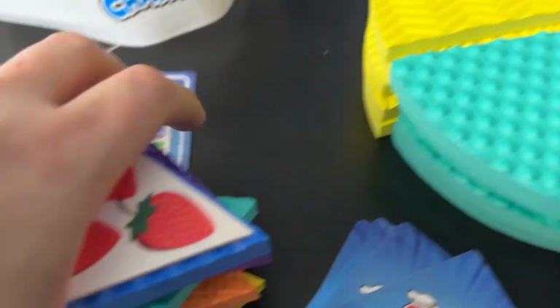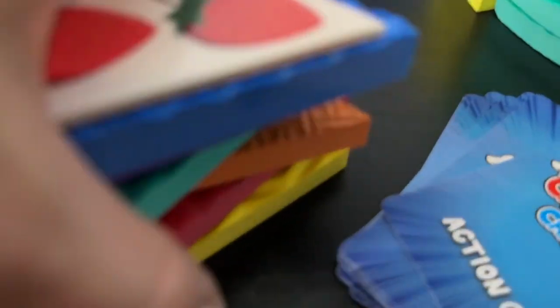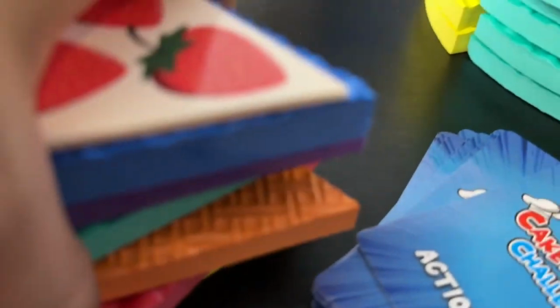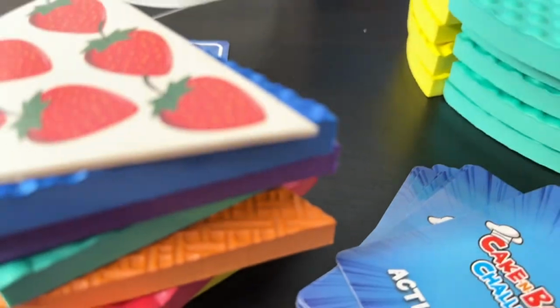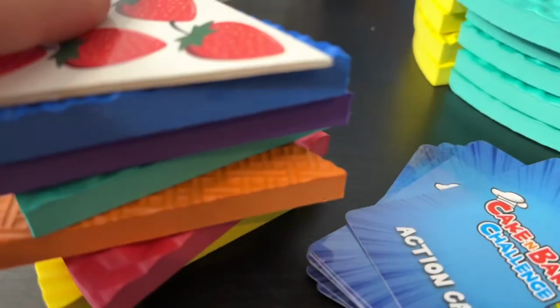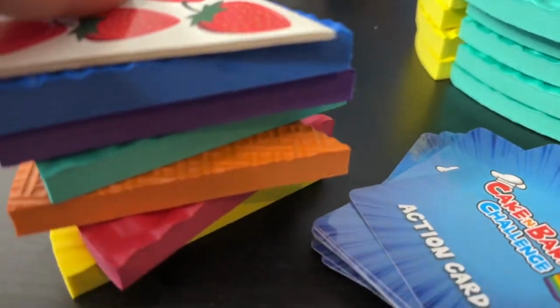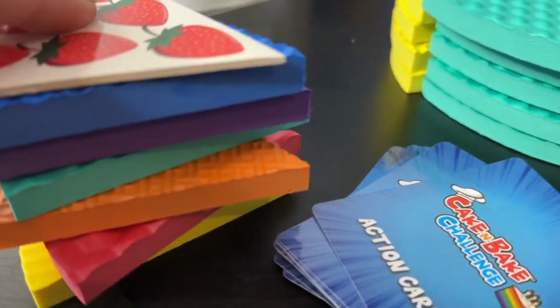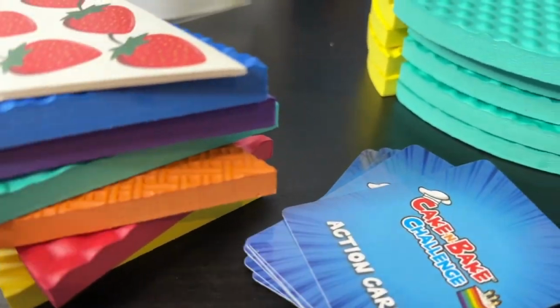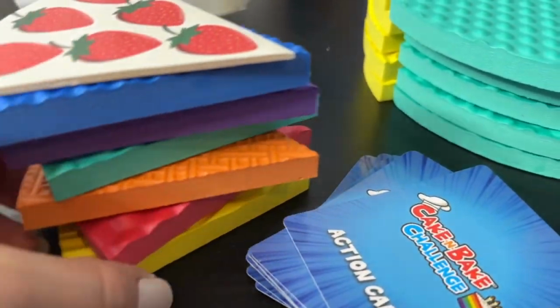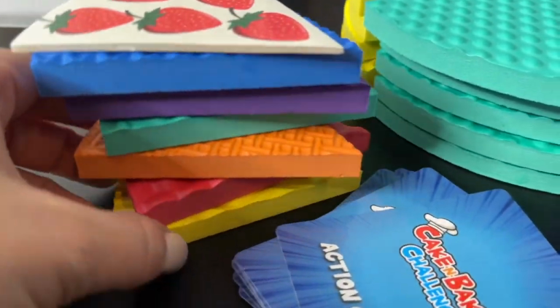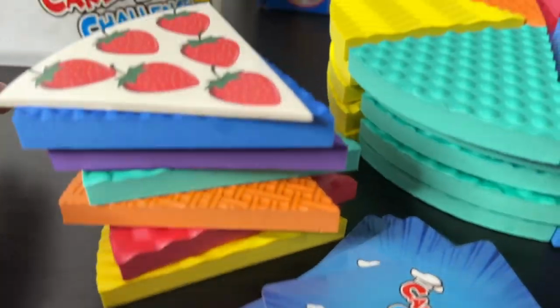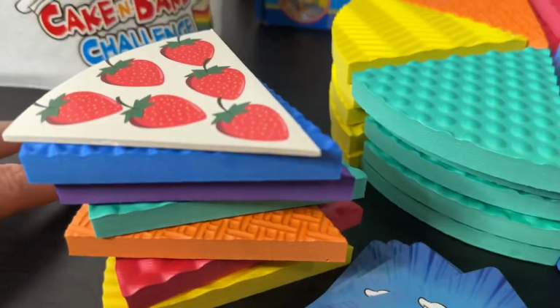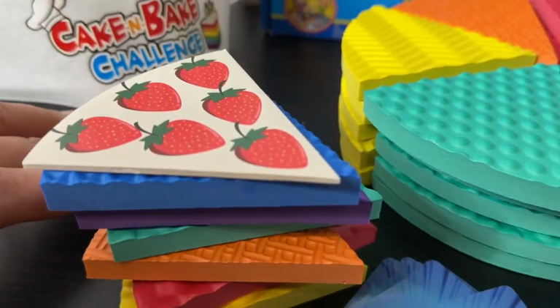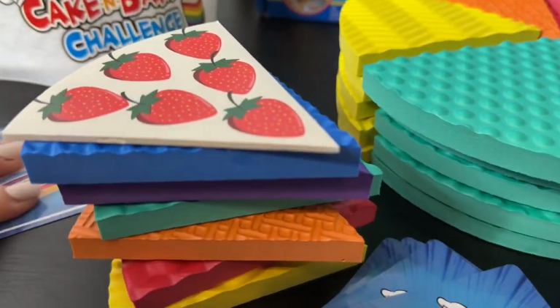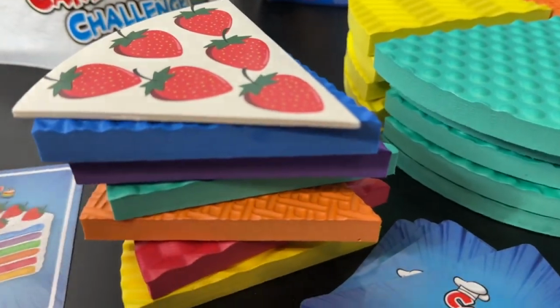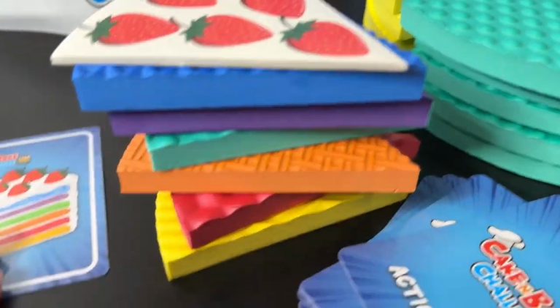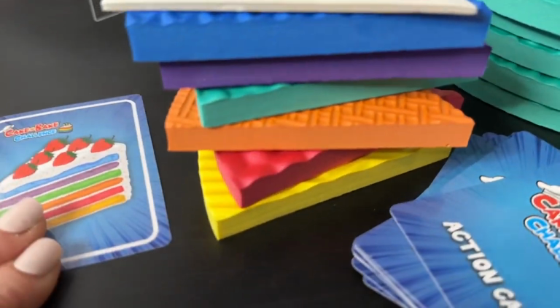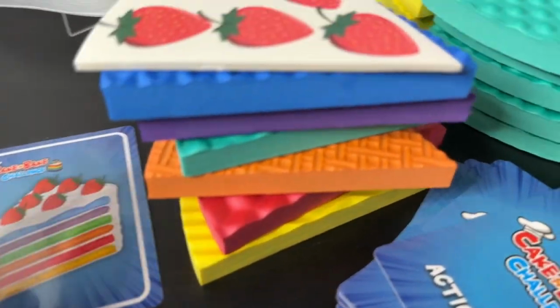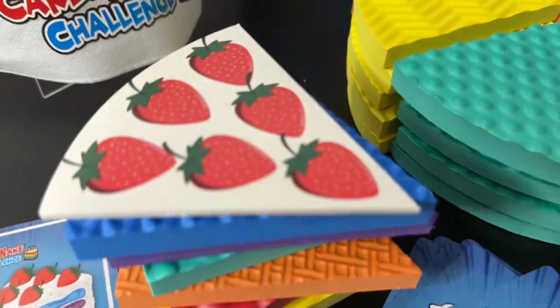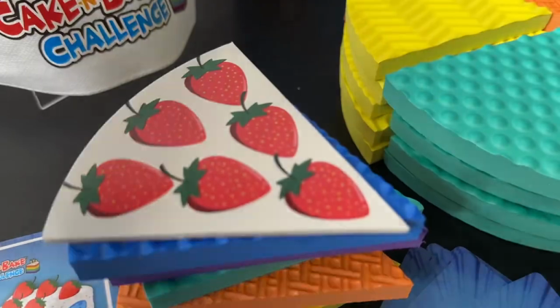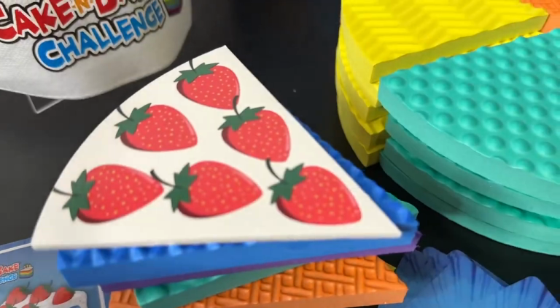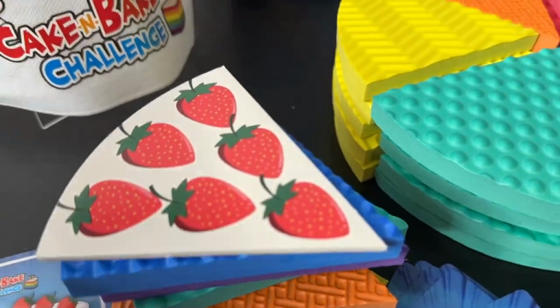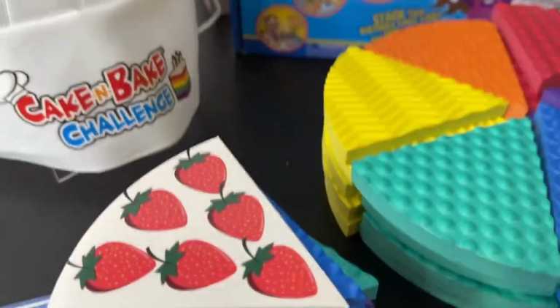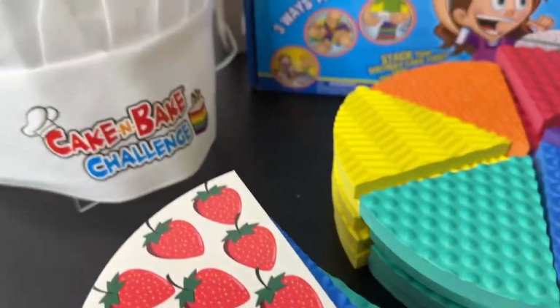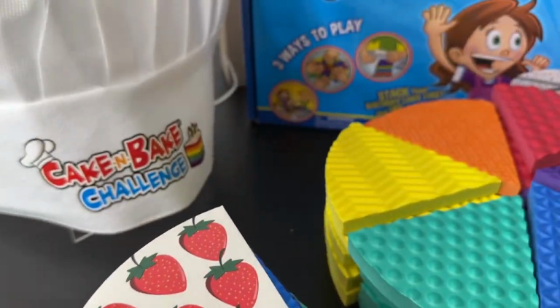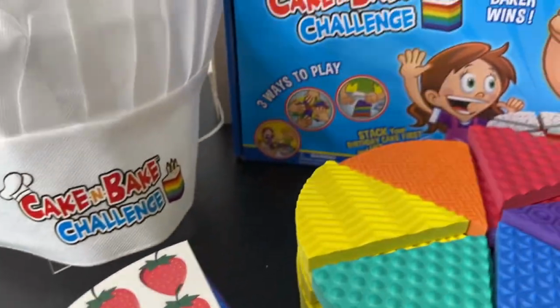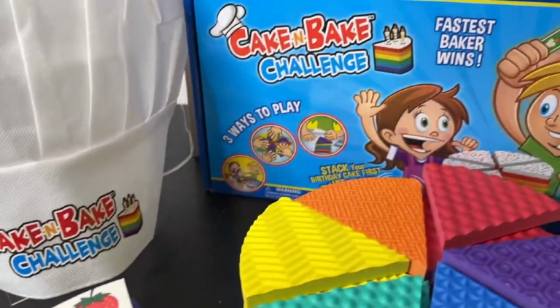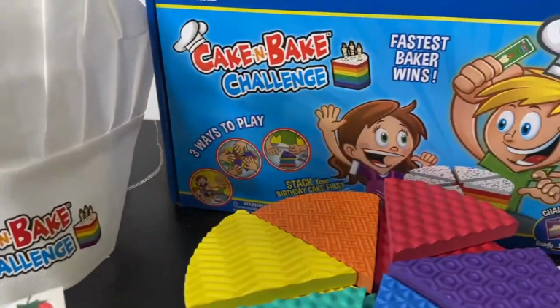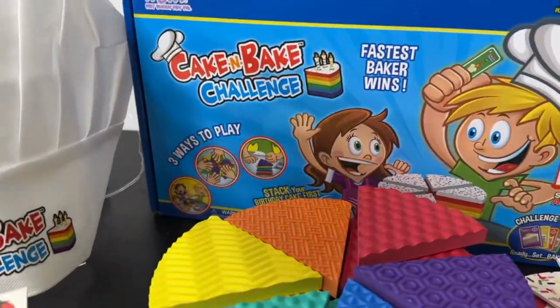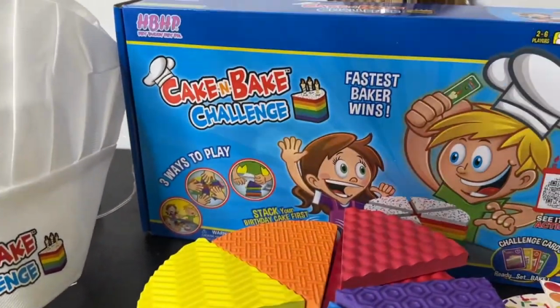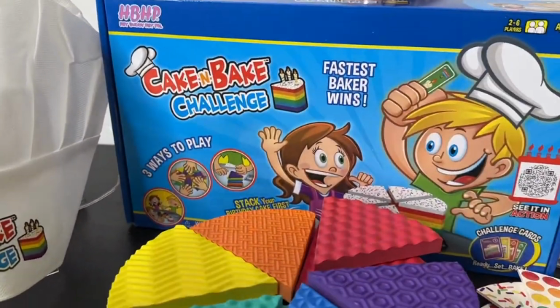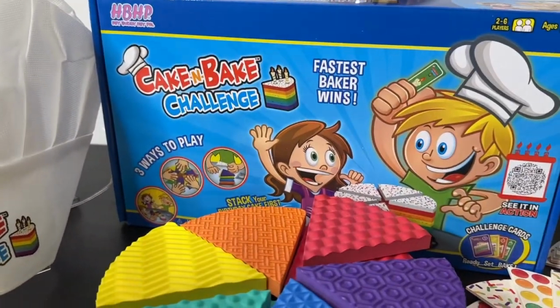Overall, I think this is a really cute and fun game. I think the kids are really going to enjoy it, so I would highly recommend it — add it to your shopping list this holiday season!